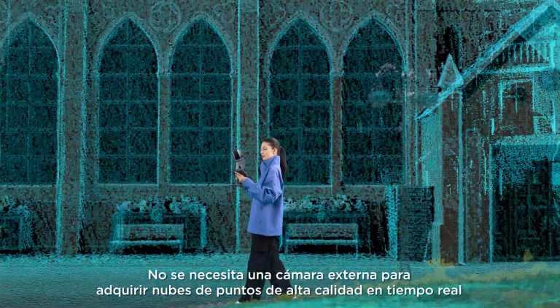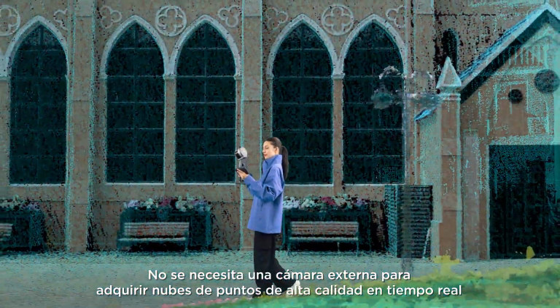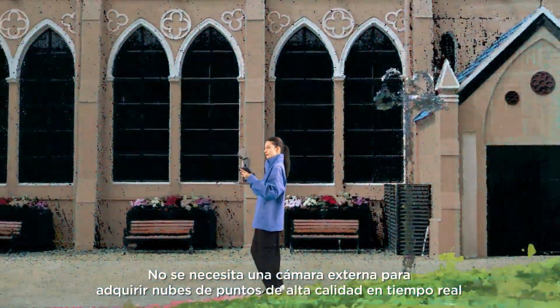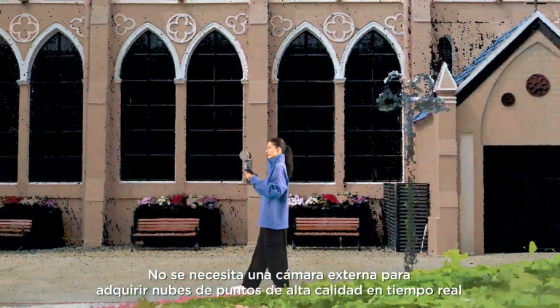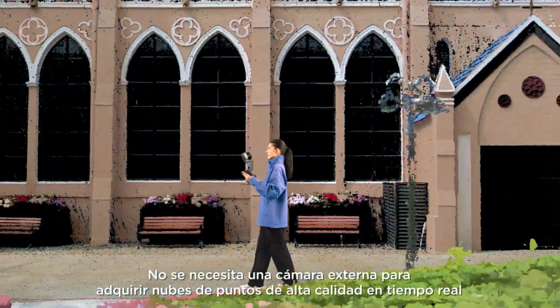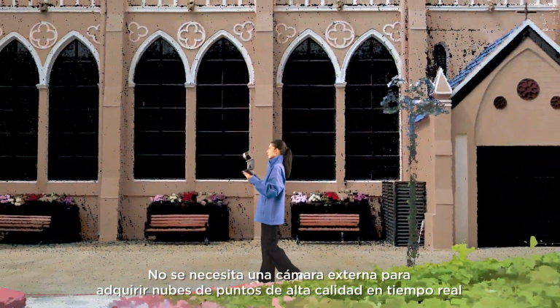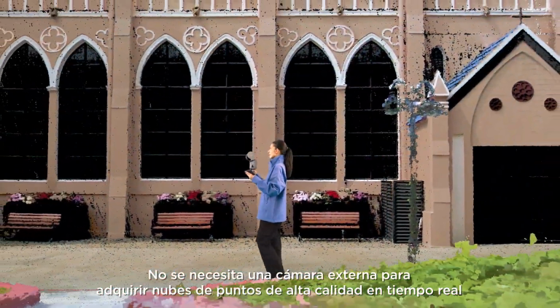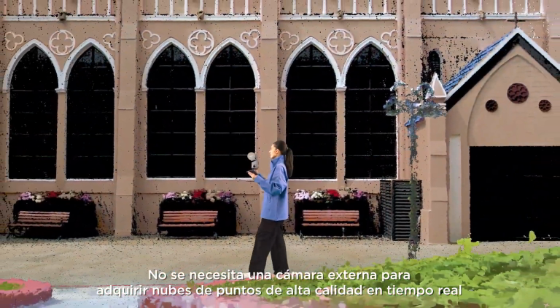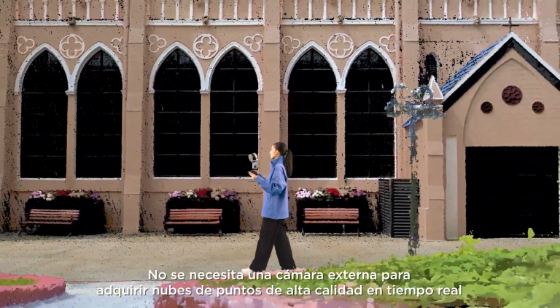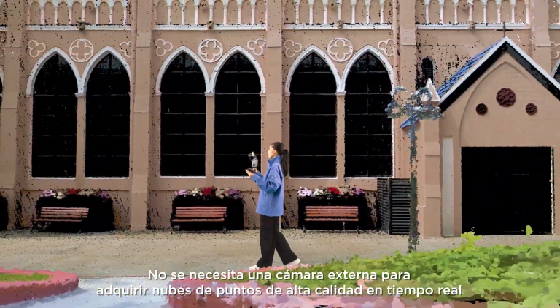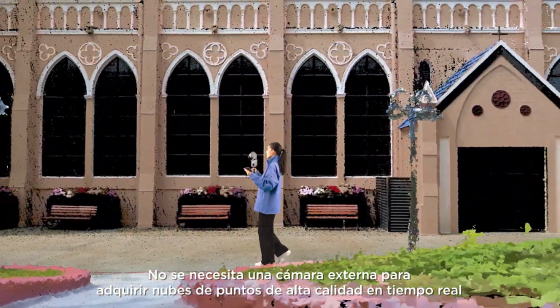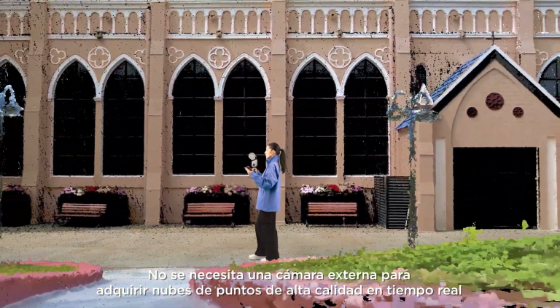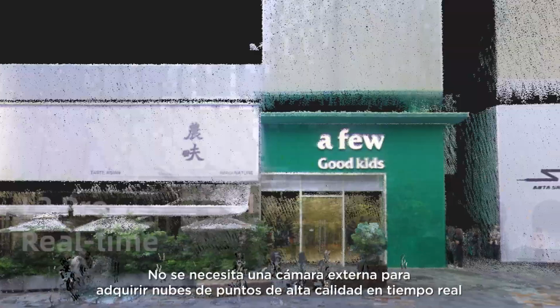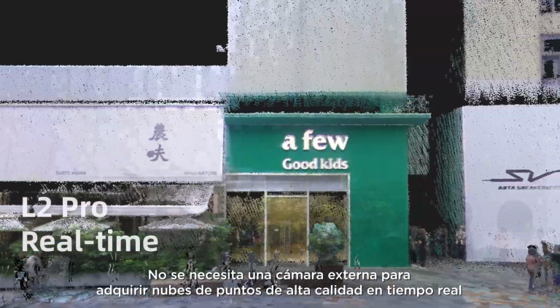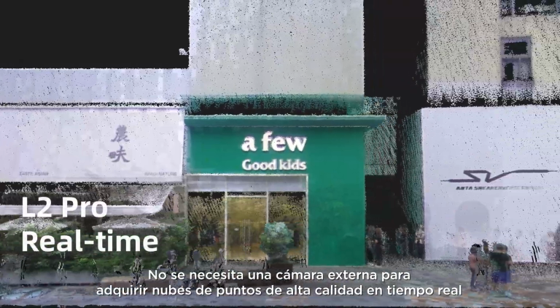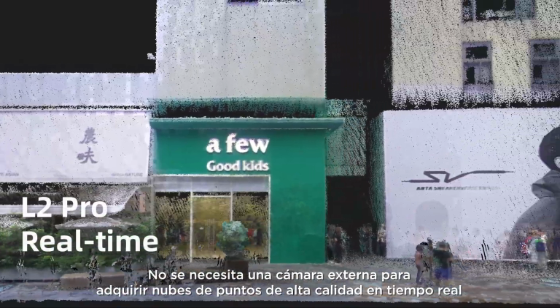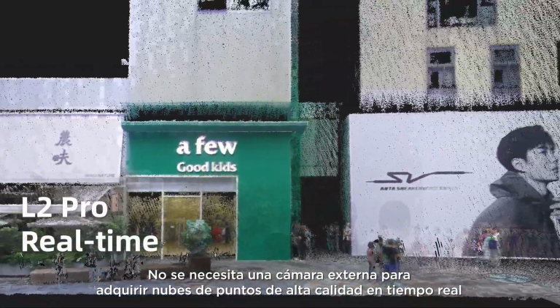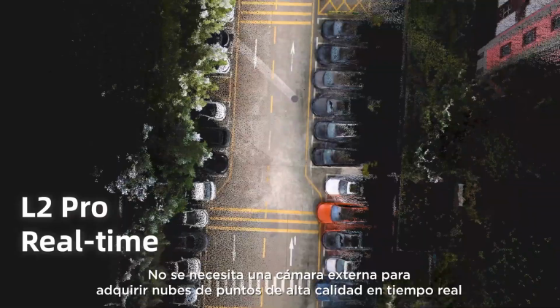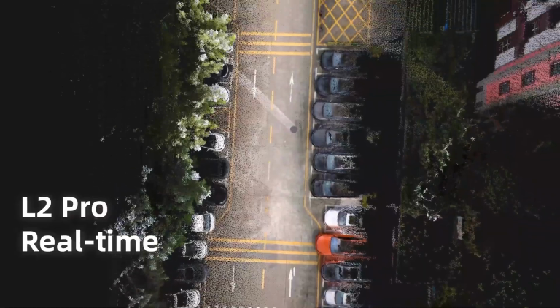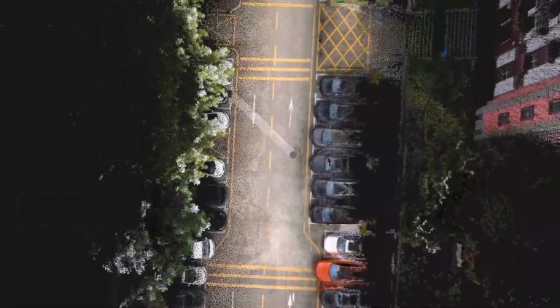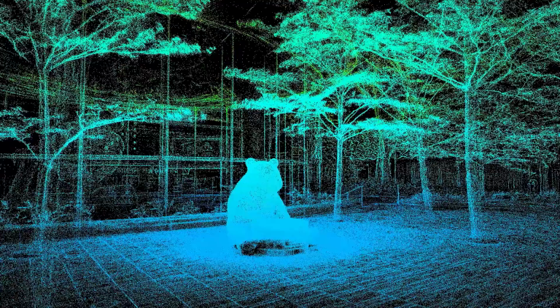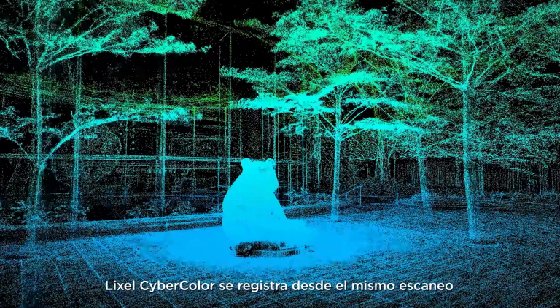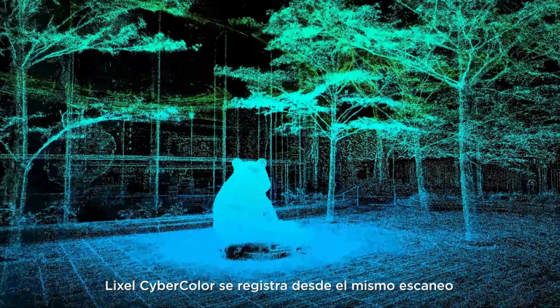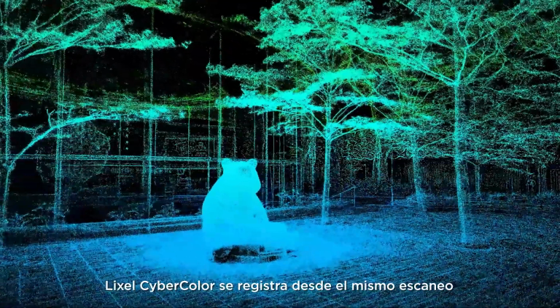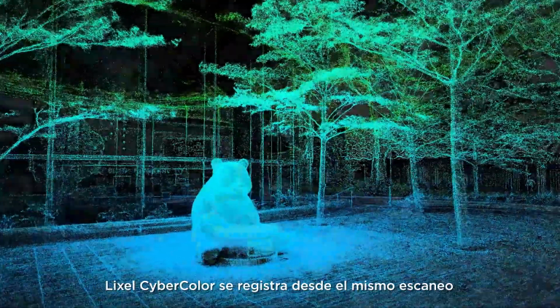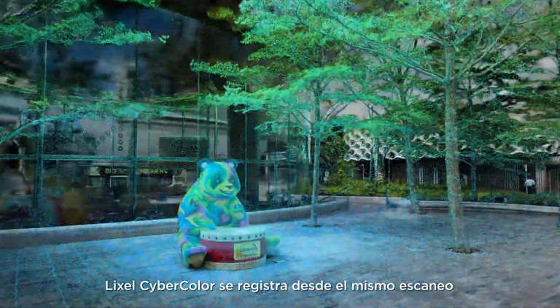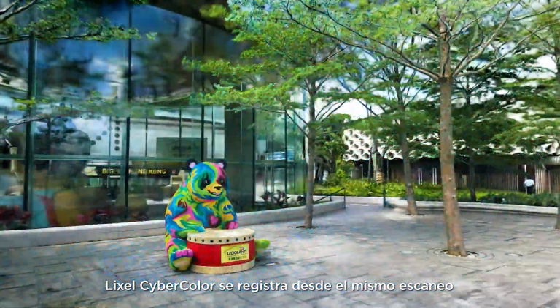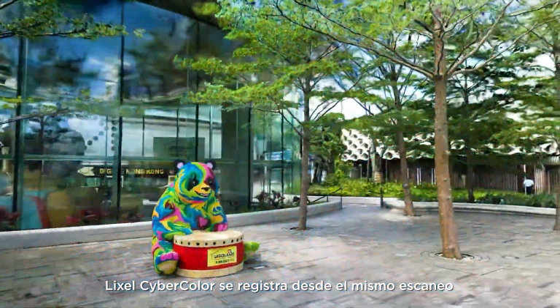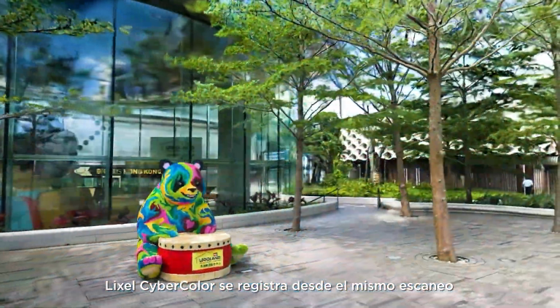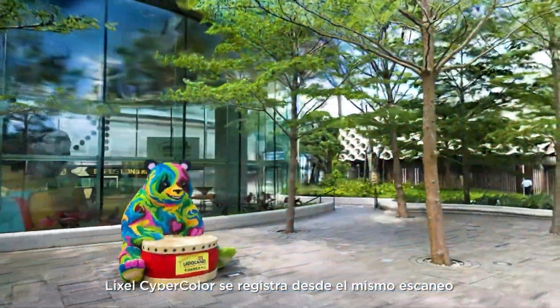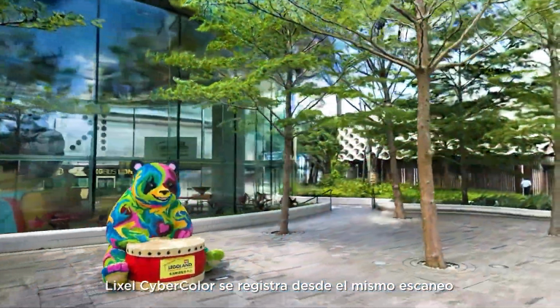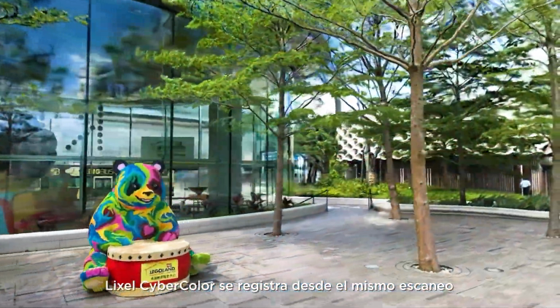No external camera is needed to acquire high-quality point clouds in real-time — LikeSol CyberColor output from the same scan.